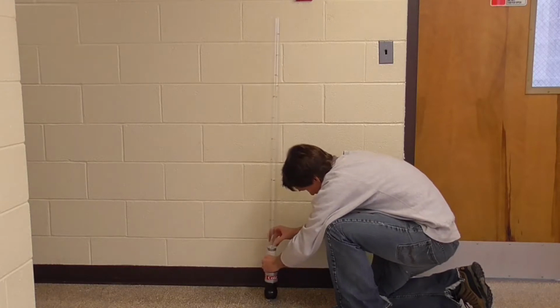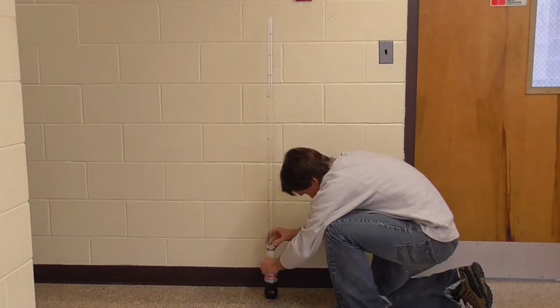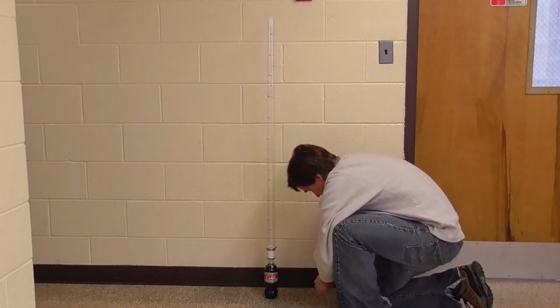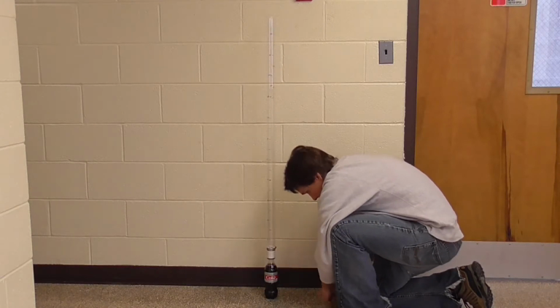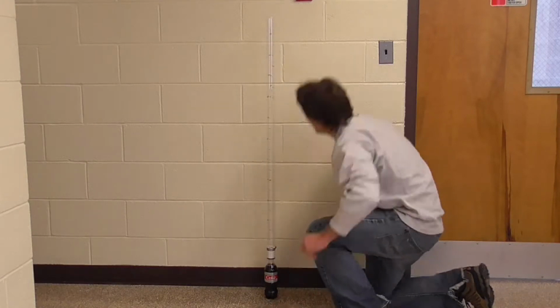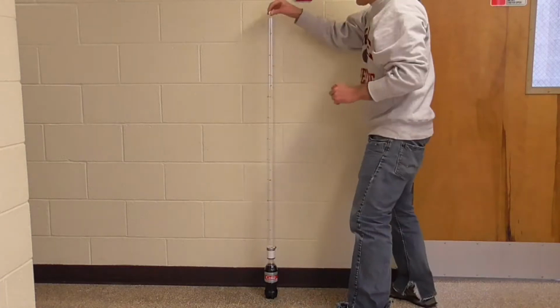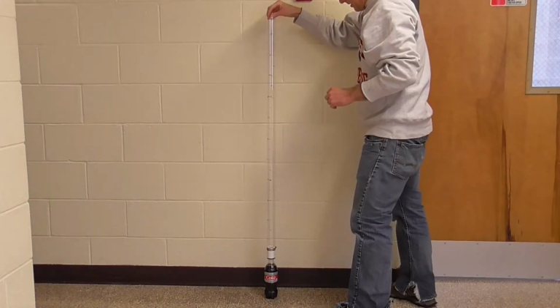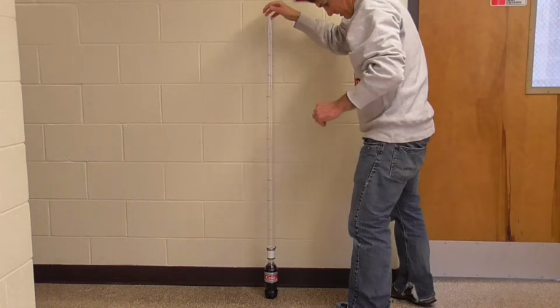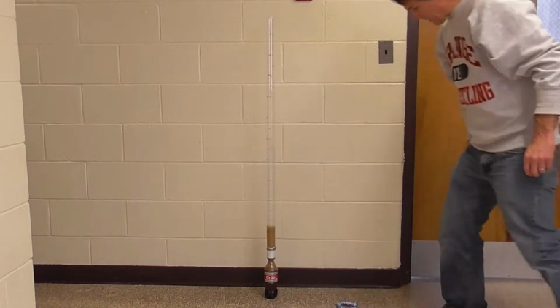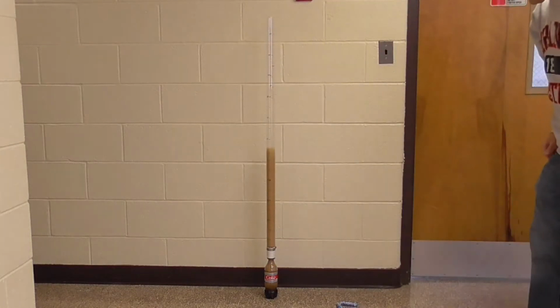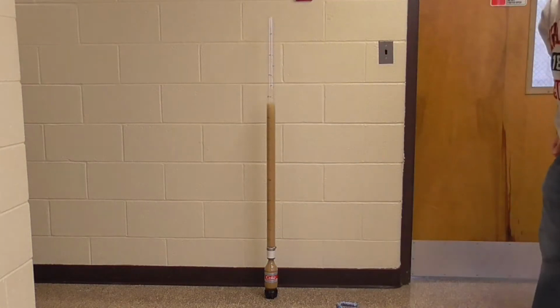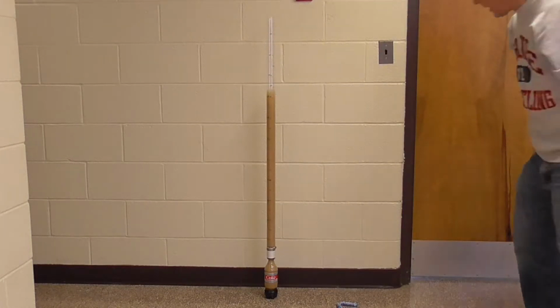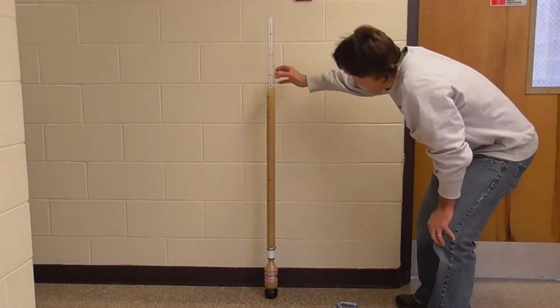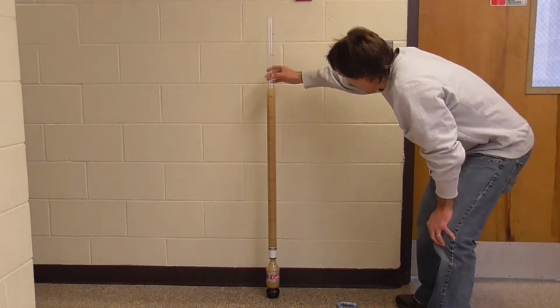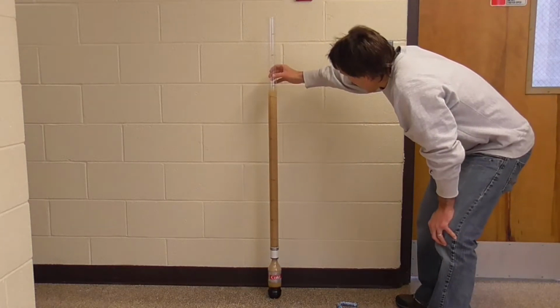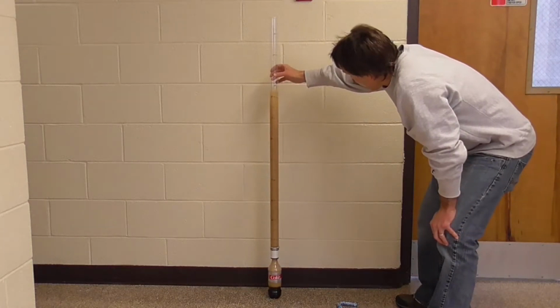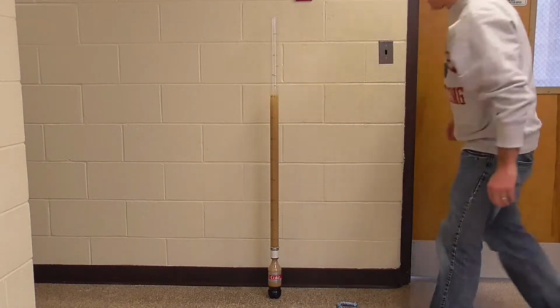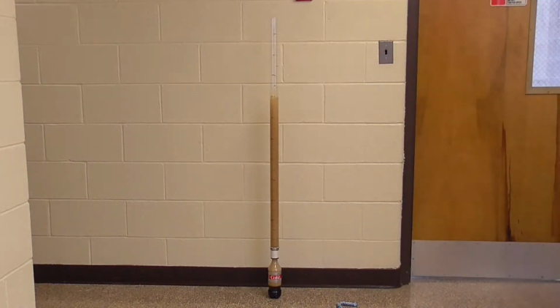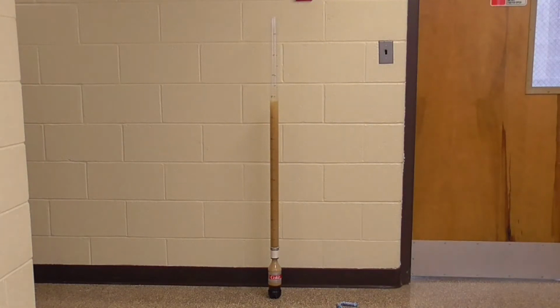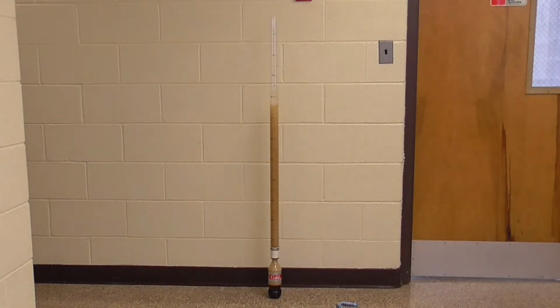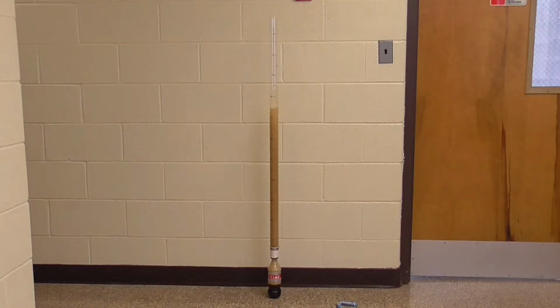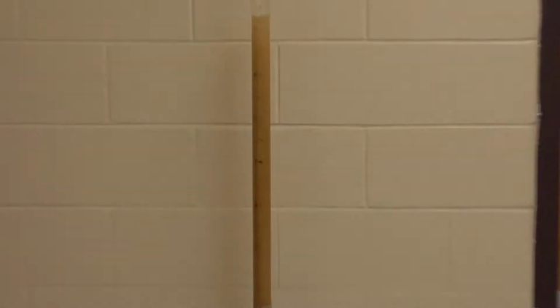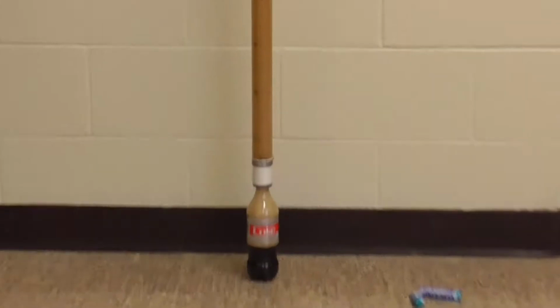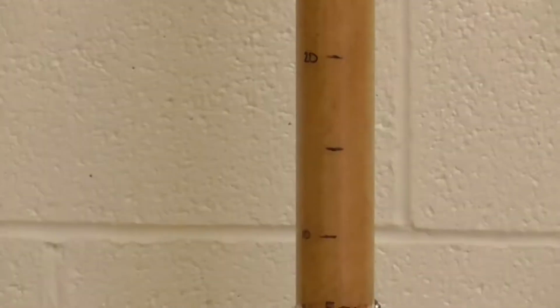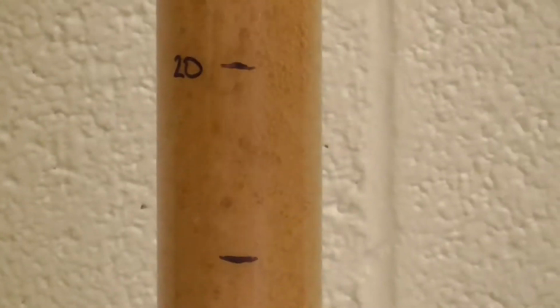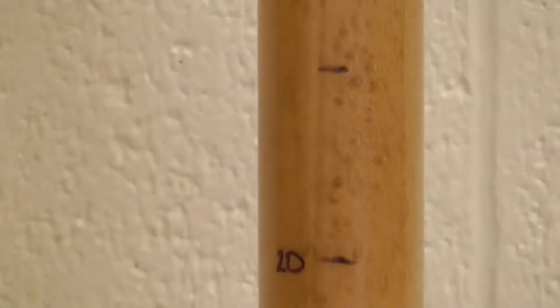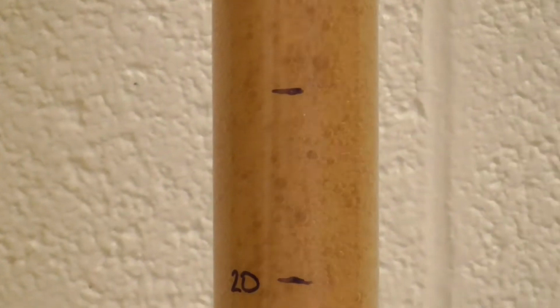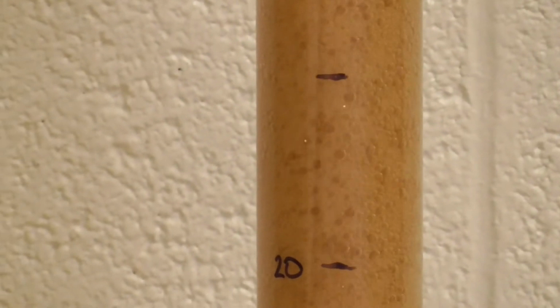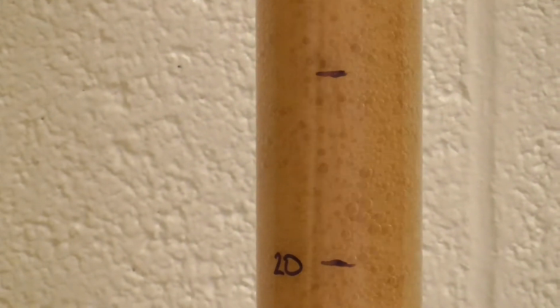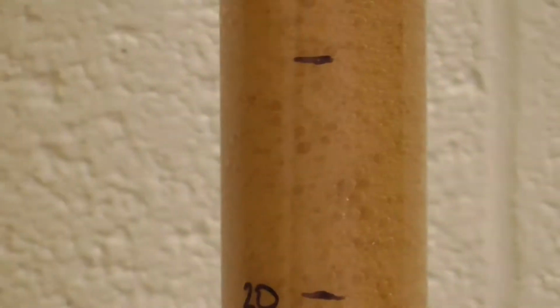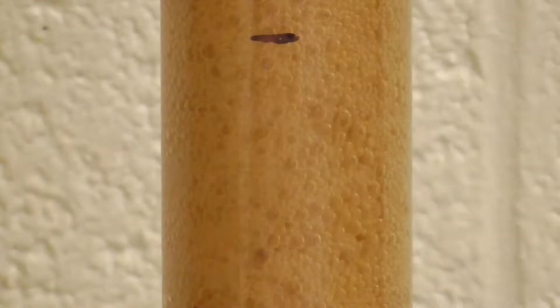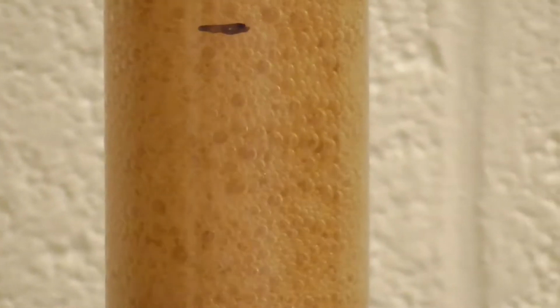What's really cool about this device is that it's really easy to build, it allows you to carry out the experiment with no mess whatsoever, and it also provides a way for you to have a close up look at the foam and the bubbles produced in the reaction.